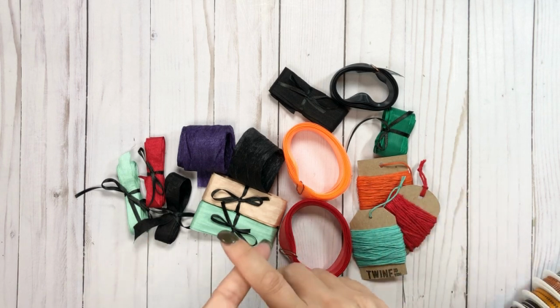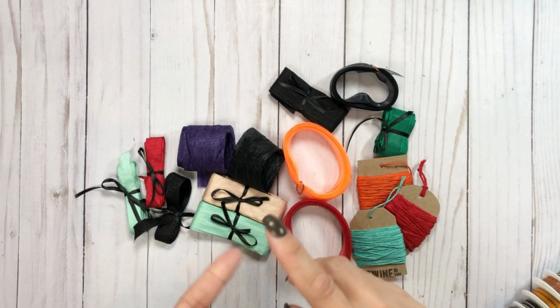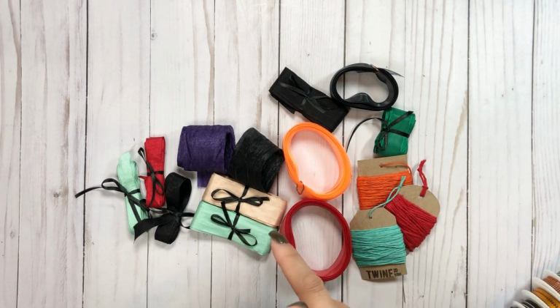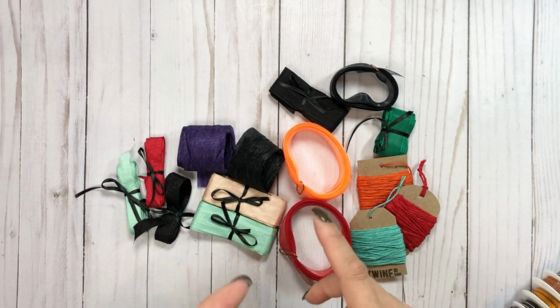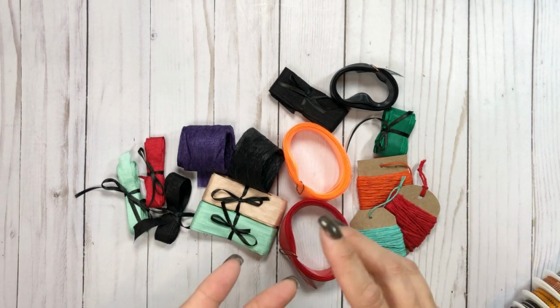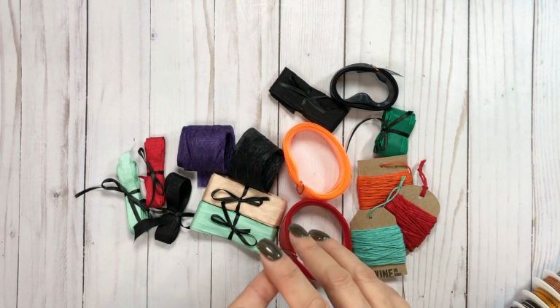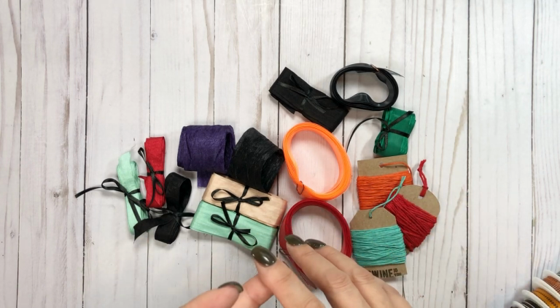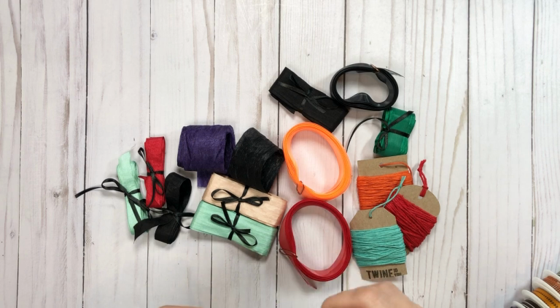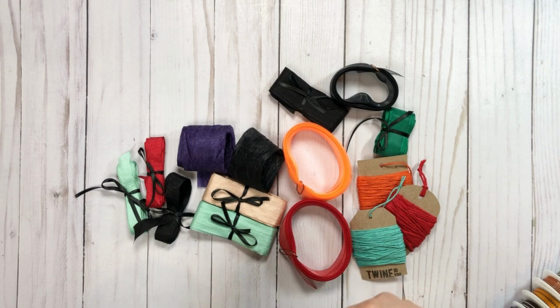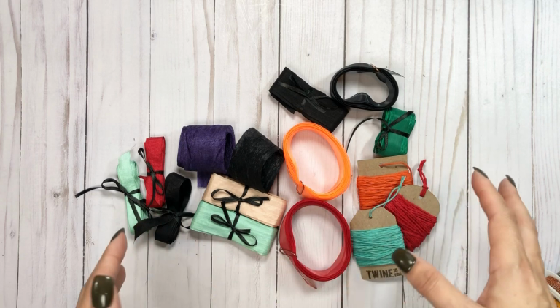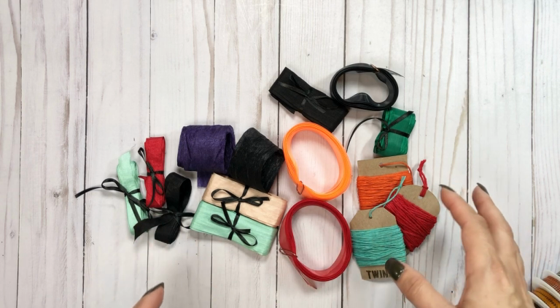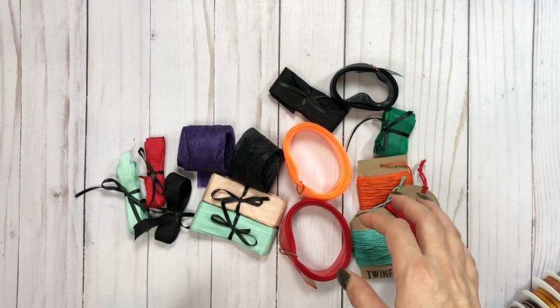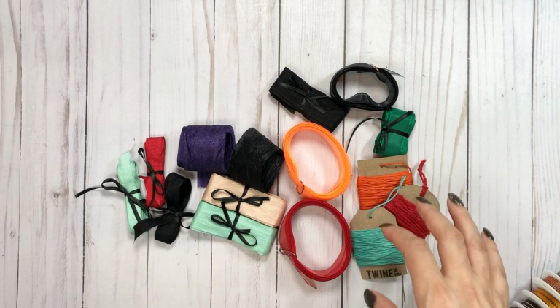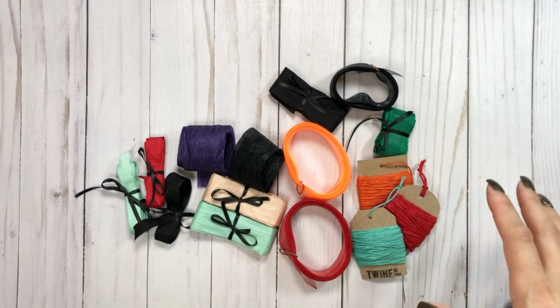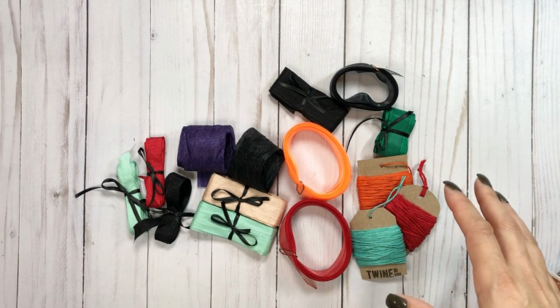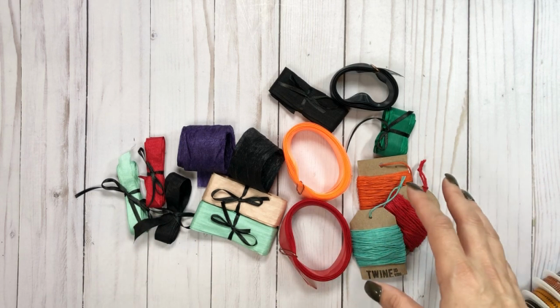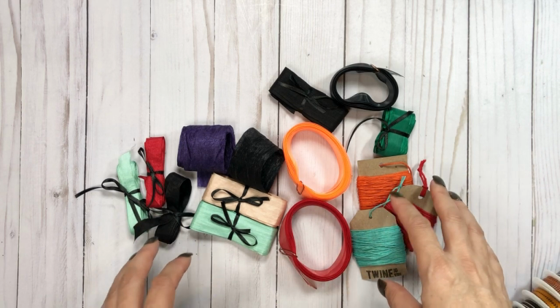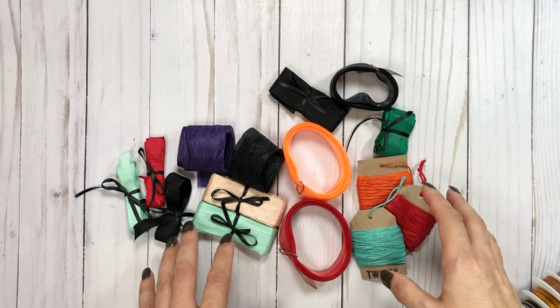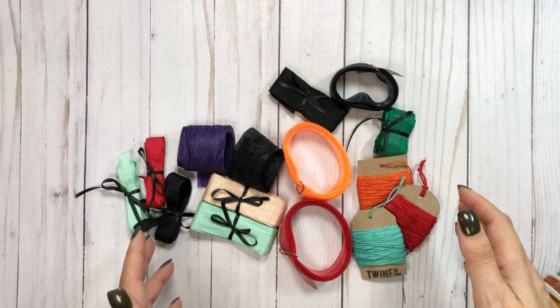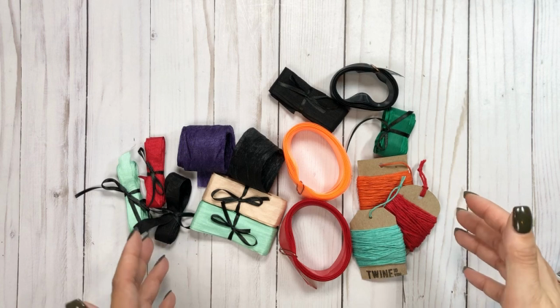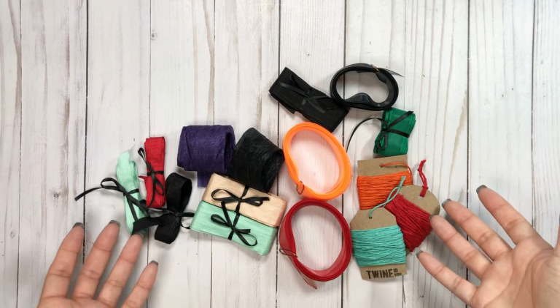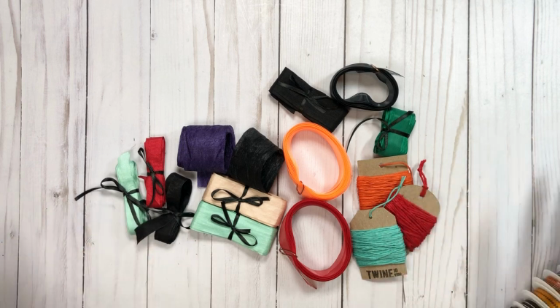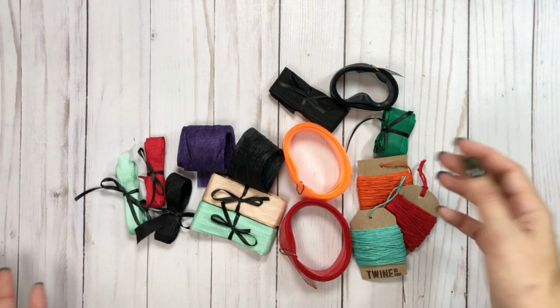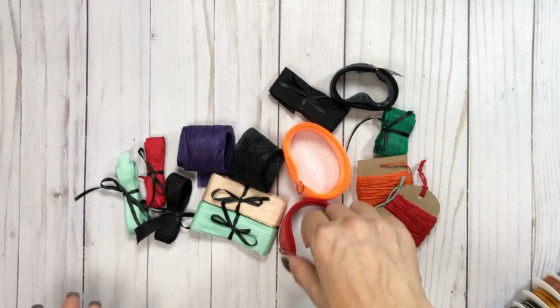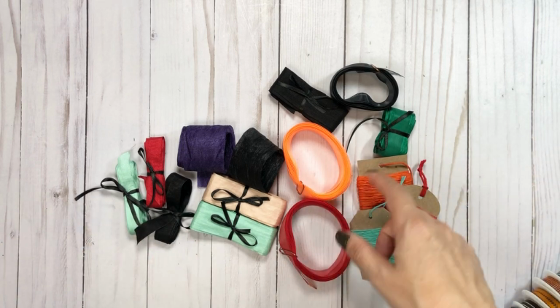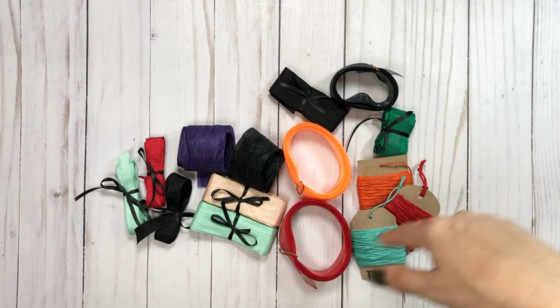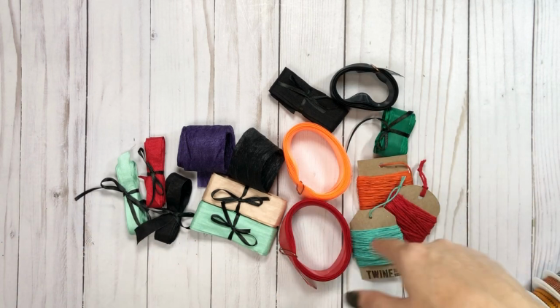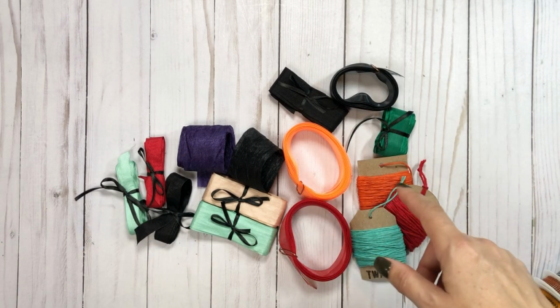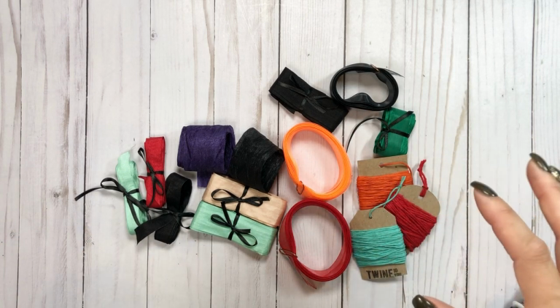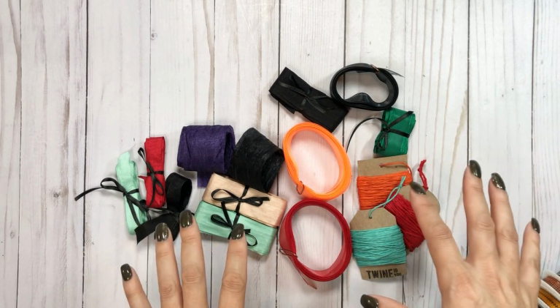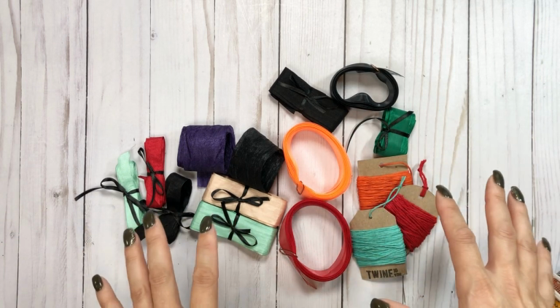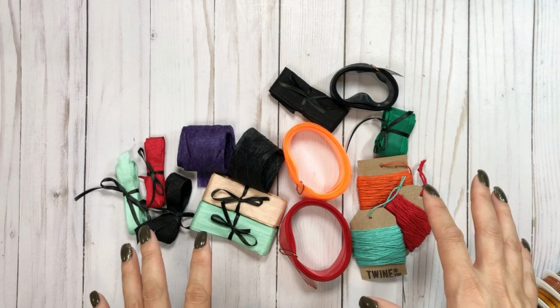I love ribbon that's hard to find, that's not in every store you go to. I like different ribbon. So I just went crazy, and it took me forever to roll all this up.